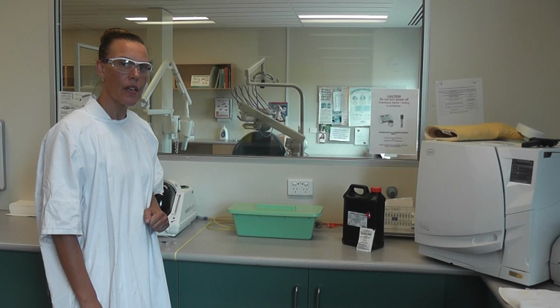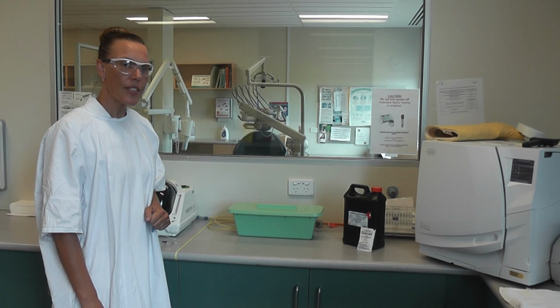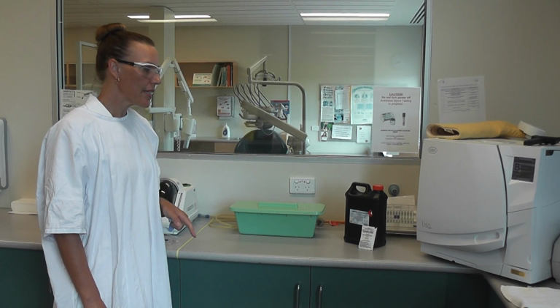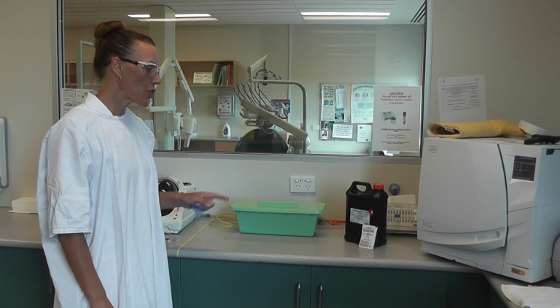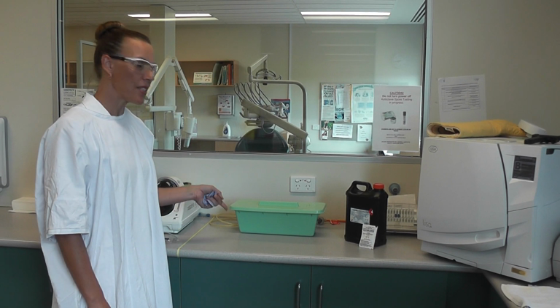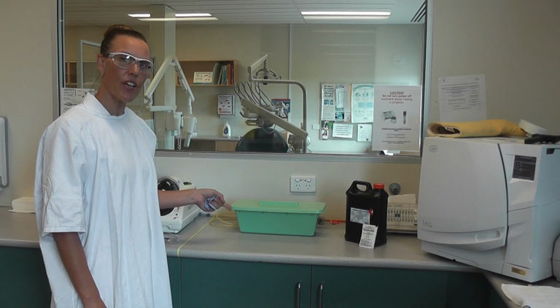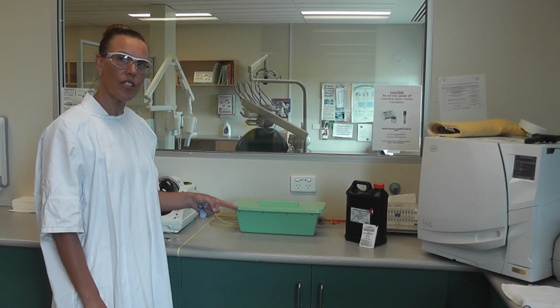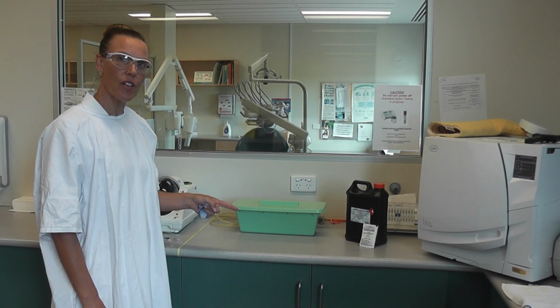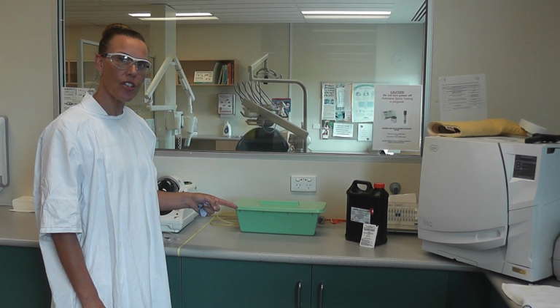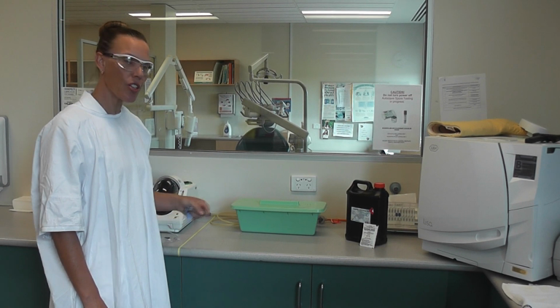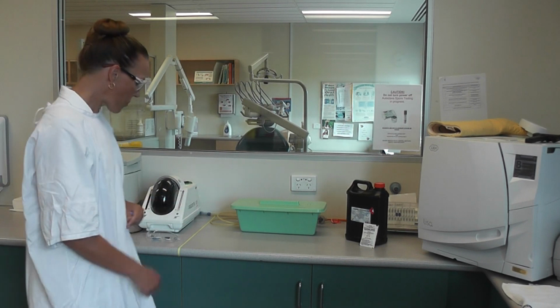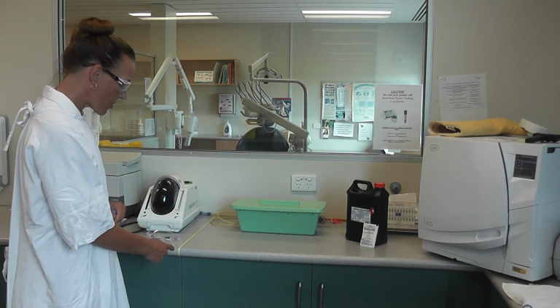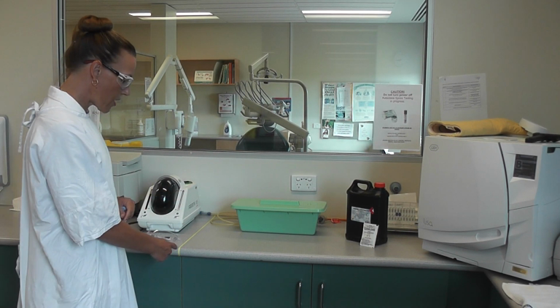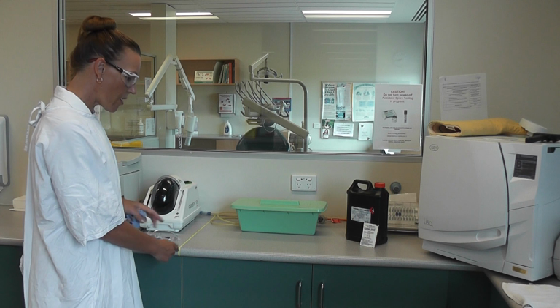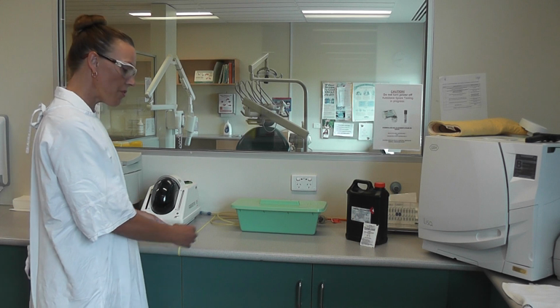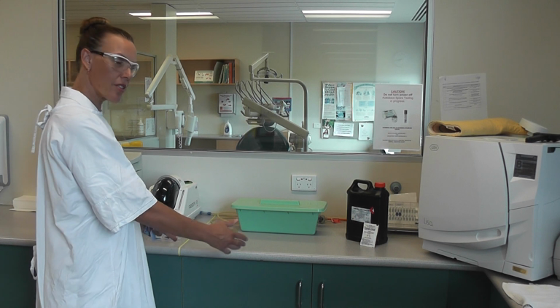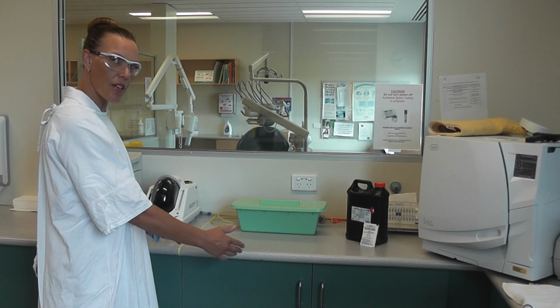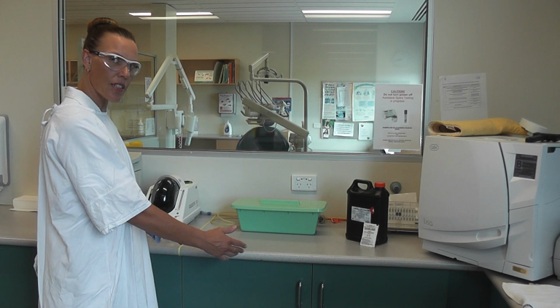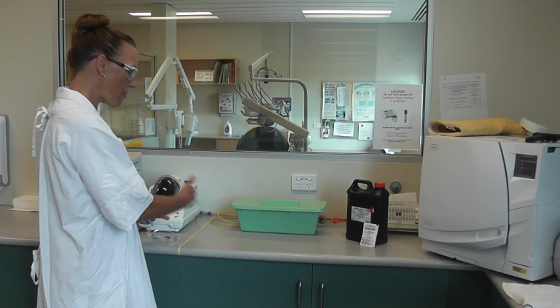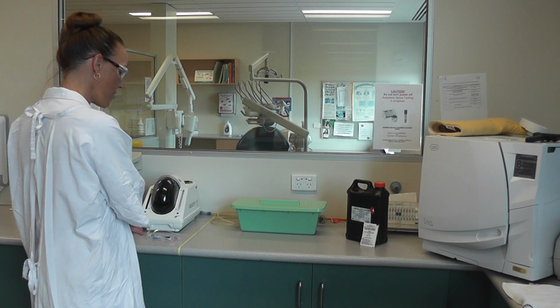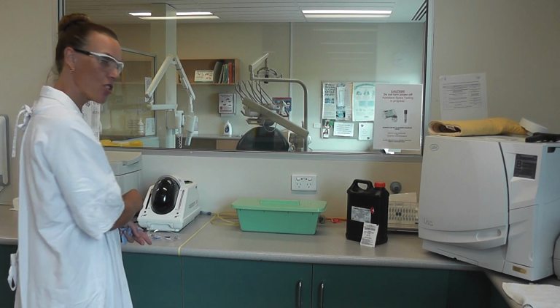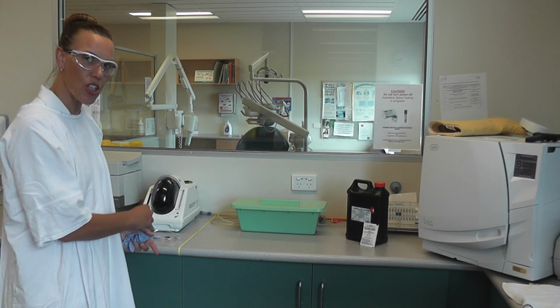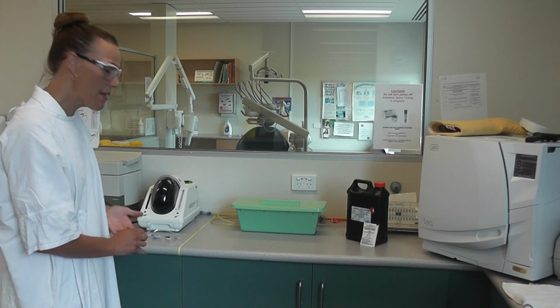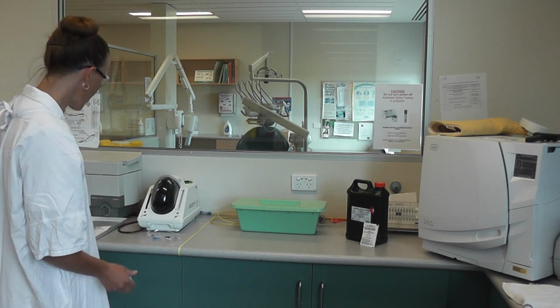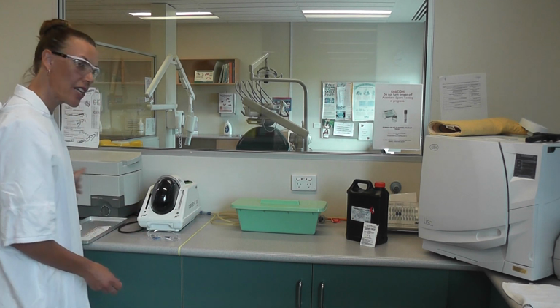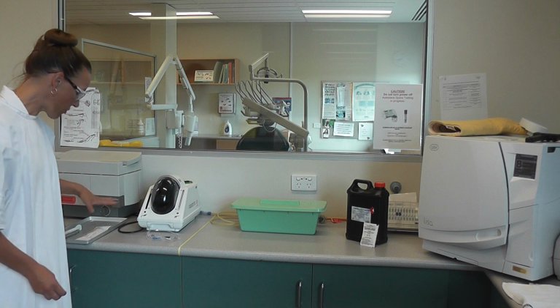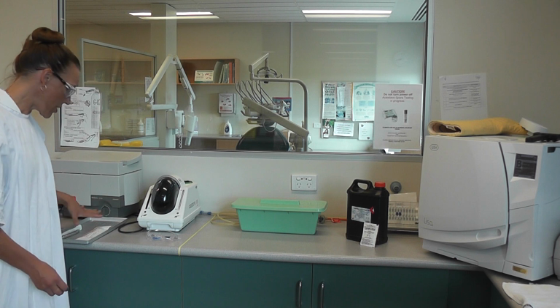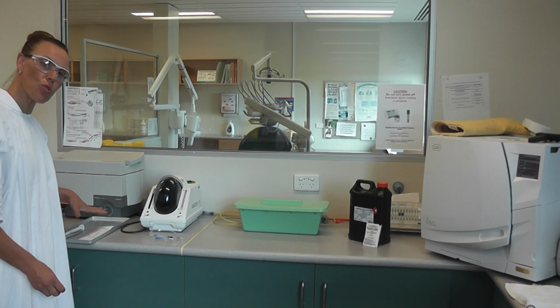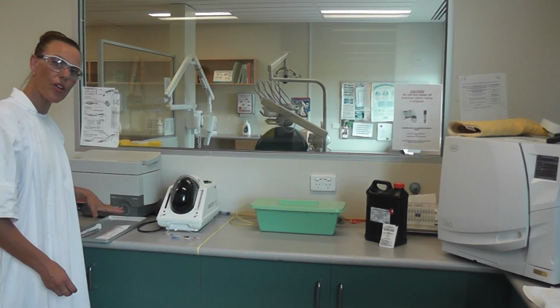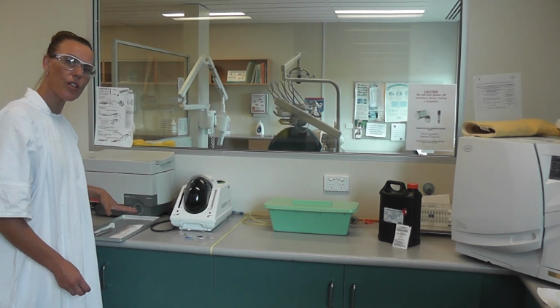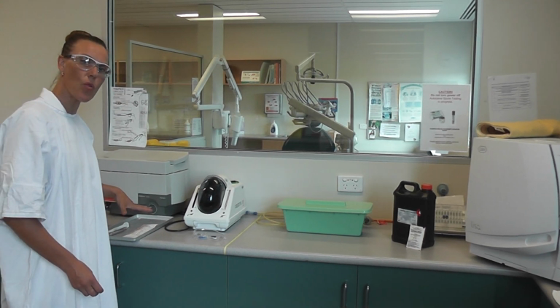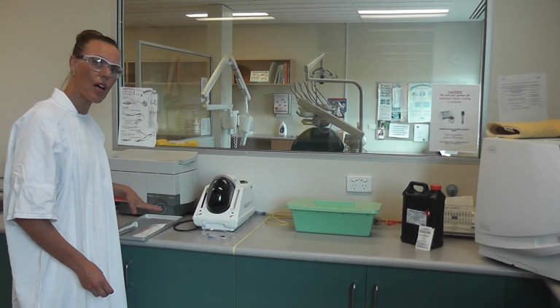This is talking about disinfection and sterilisation. Up to this yellow line, everything to this side is clean, everything on this side is dirty. From our decontamination, we've got our instruments all ready to go into the autoclave.